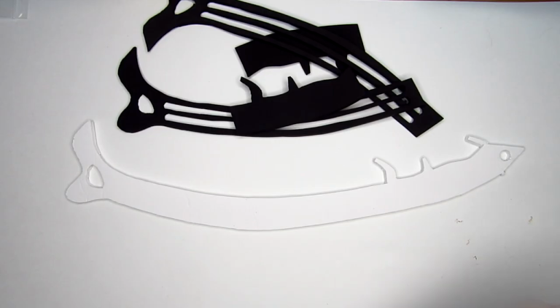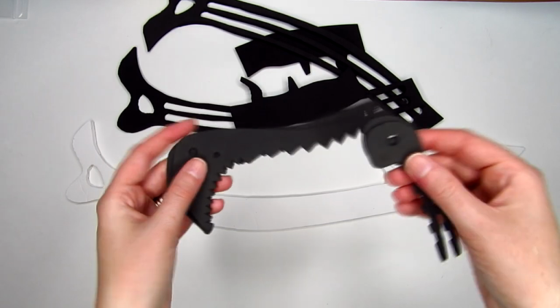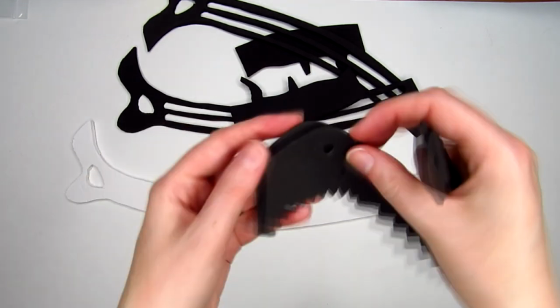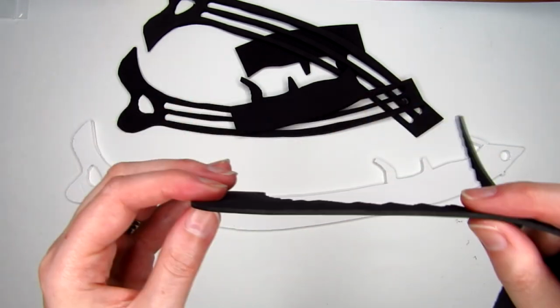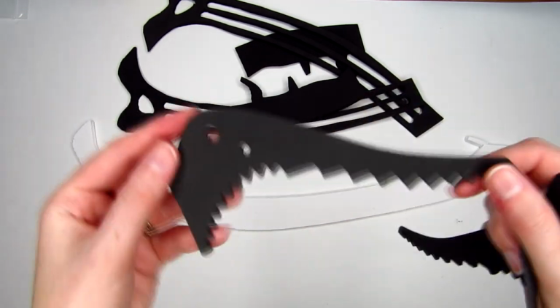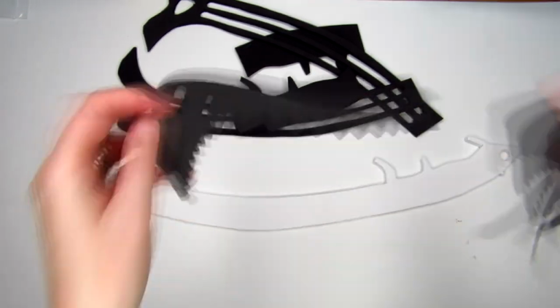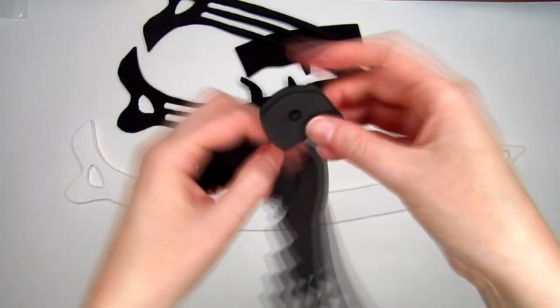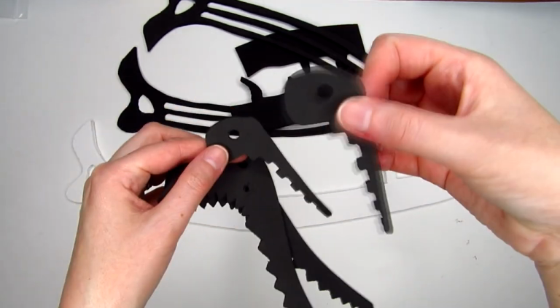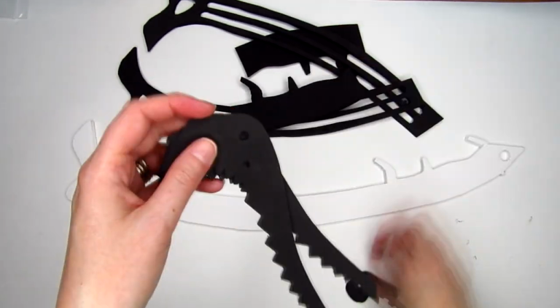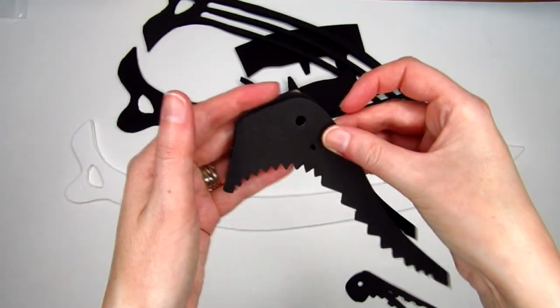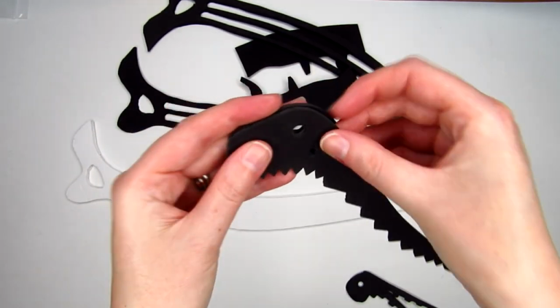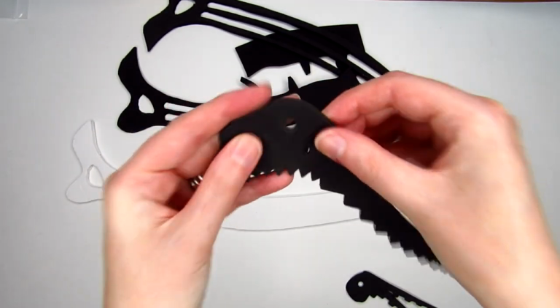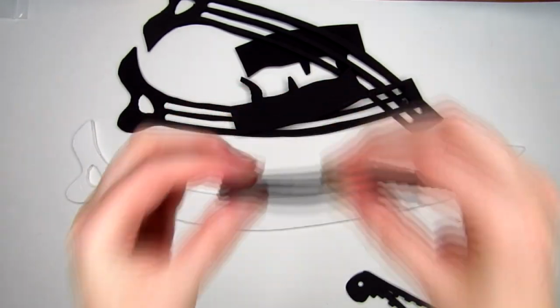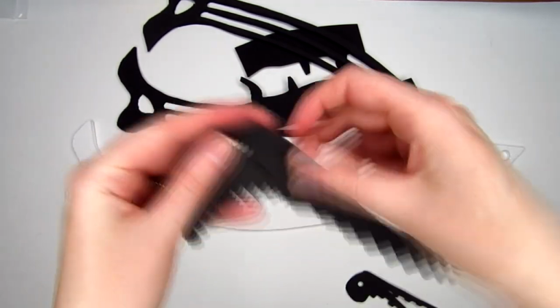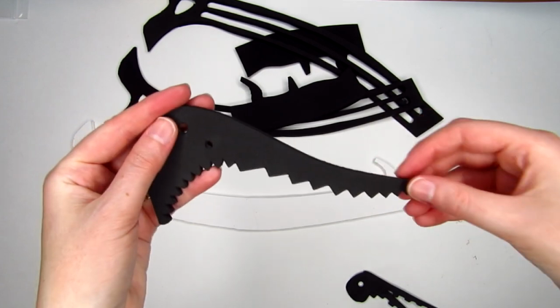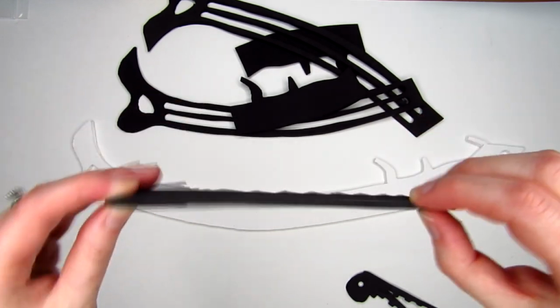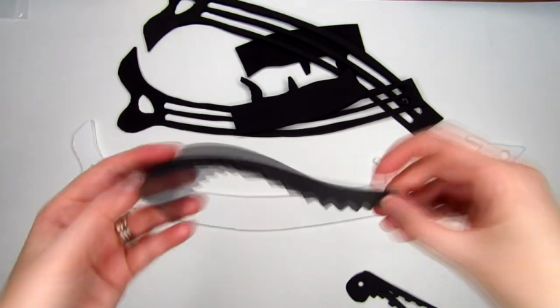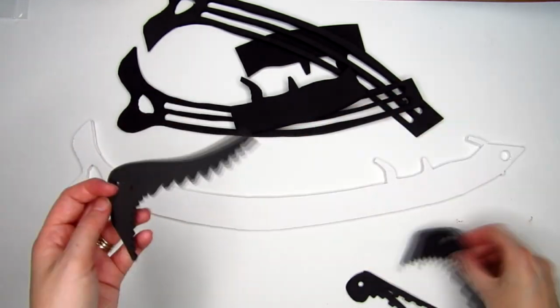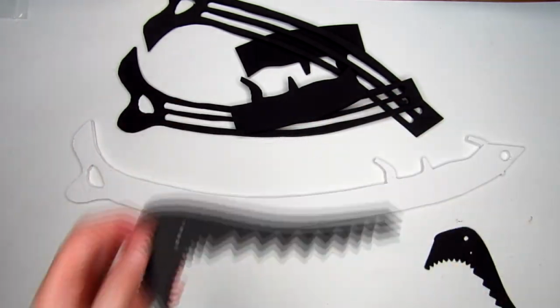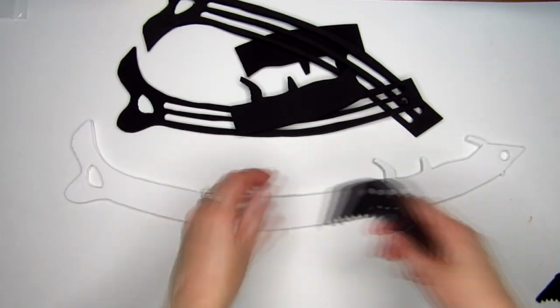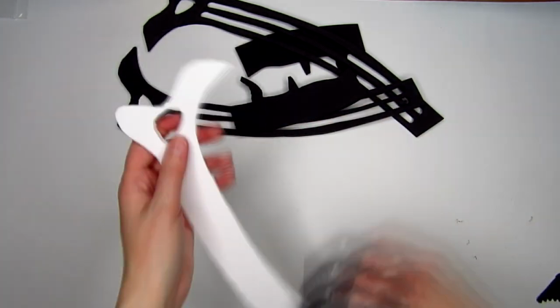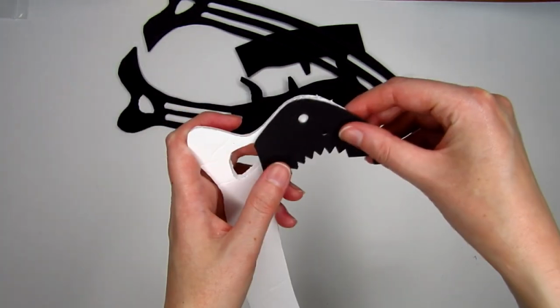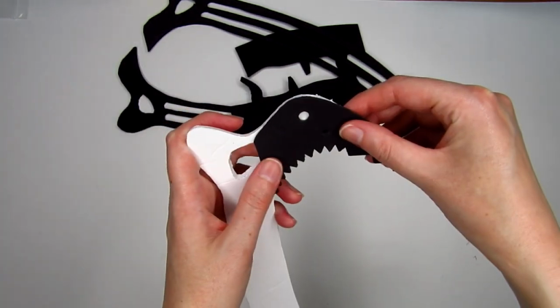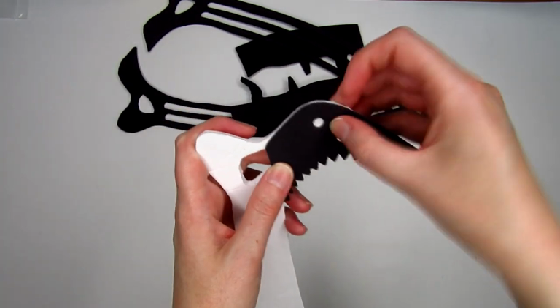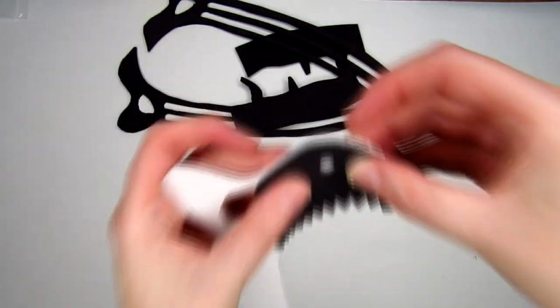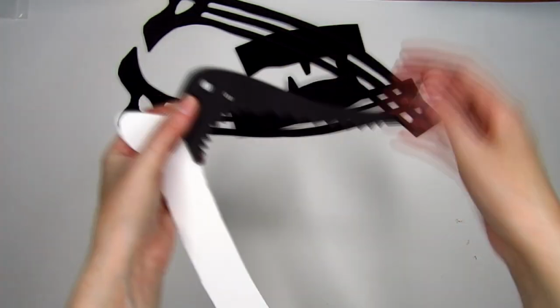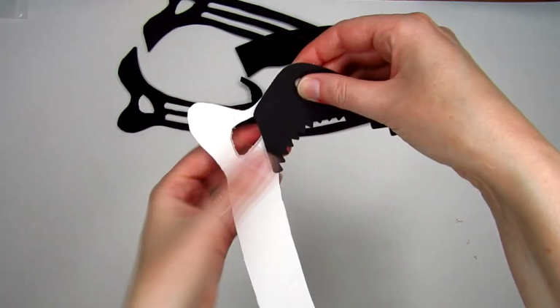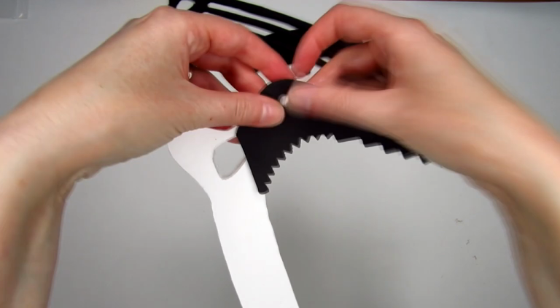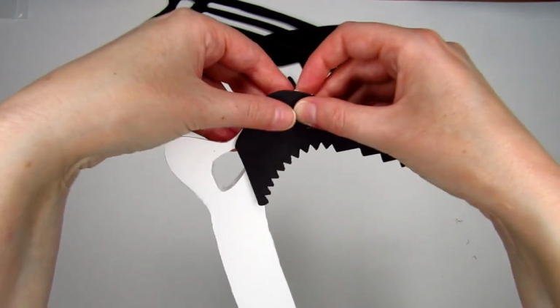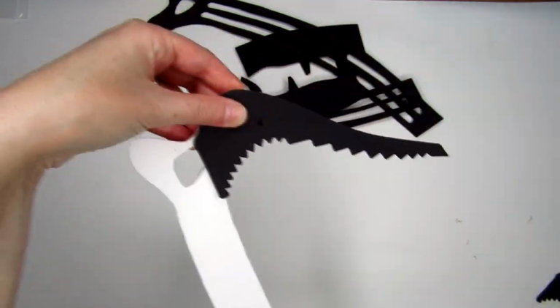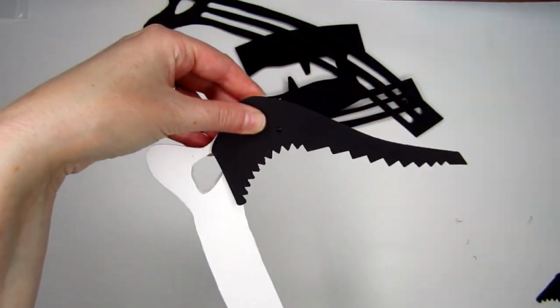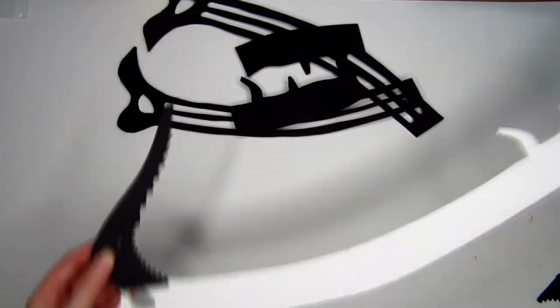Cut out the blade templates on a thinner craft foam. I used my Cricut machine and cut two layers for each blade so that they were more sturdy. You could always use one layer of foam board or thicker craft foam, but I like the look of the thinner craft foam.